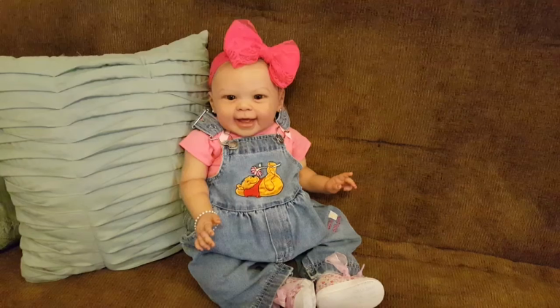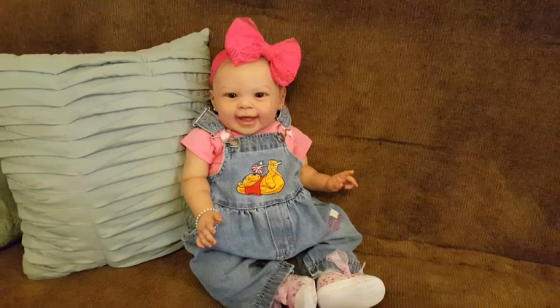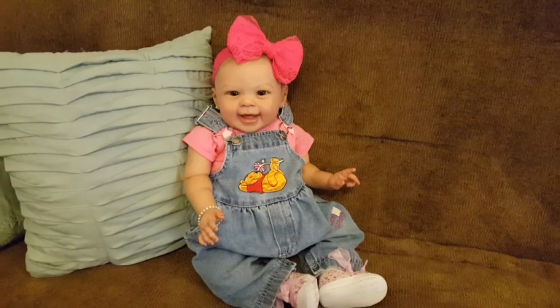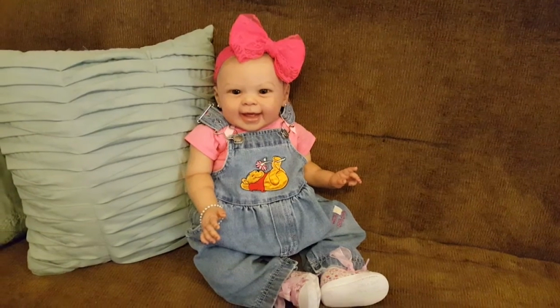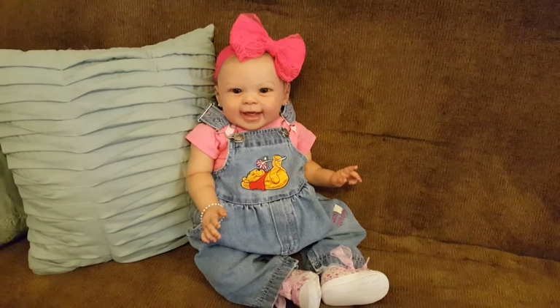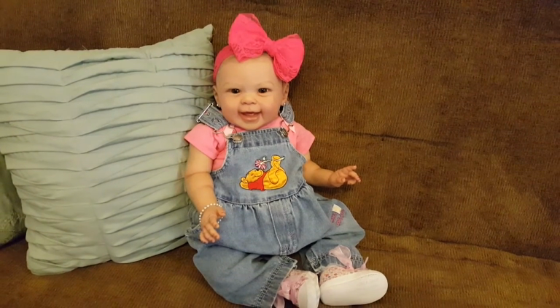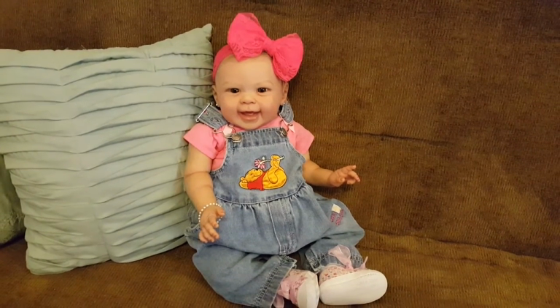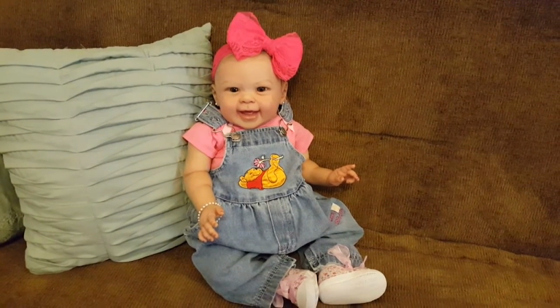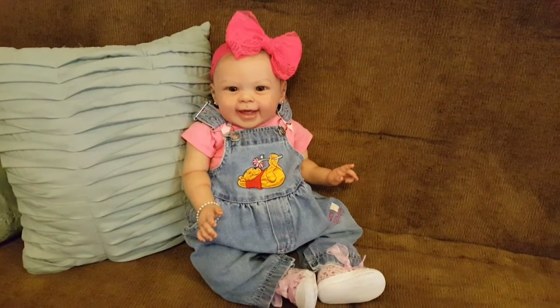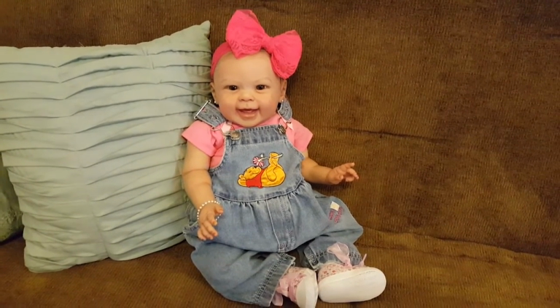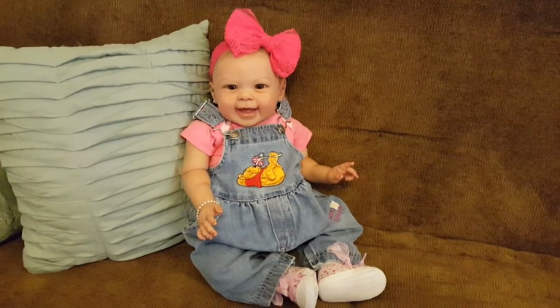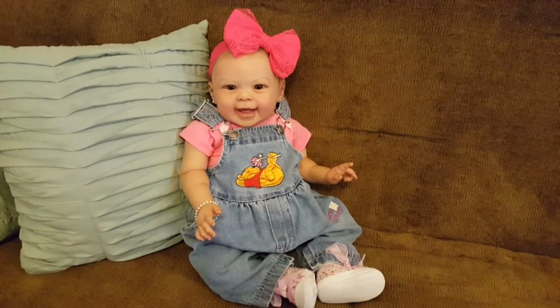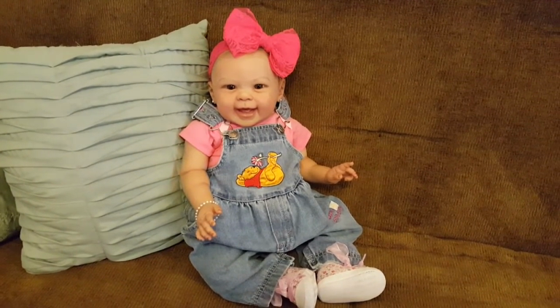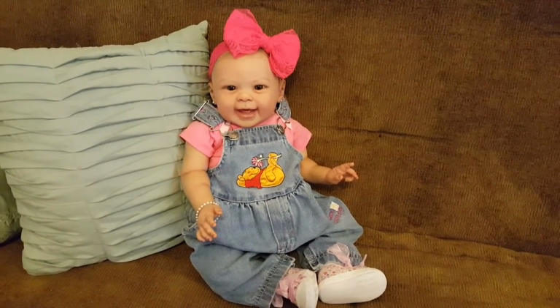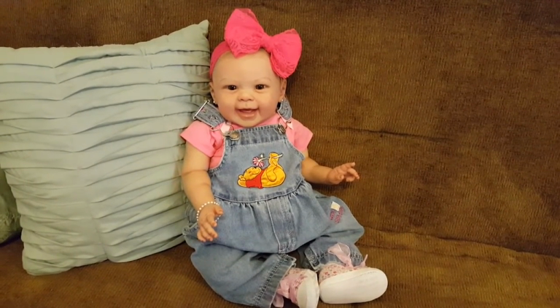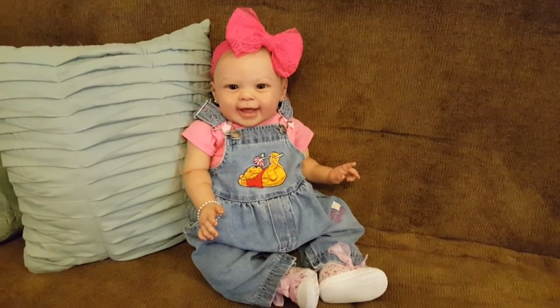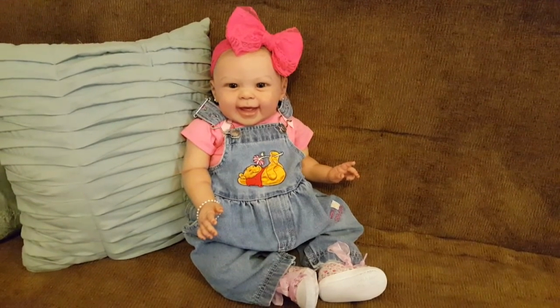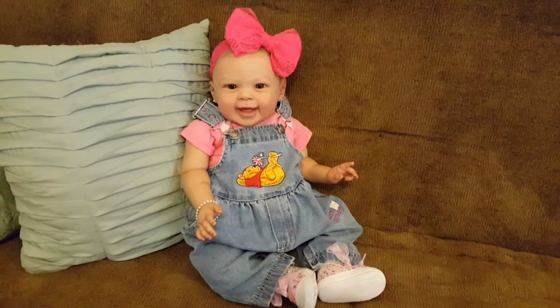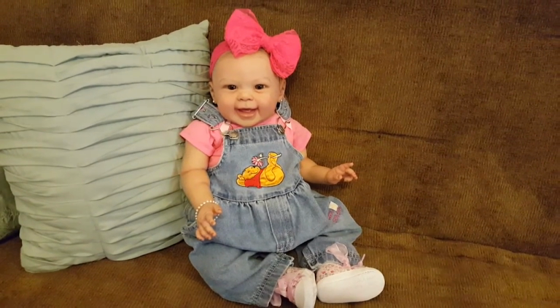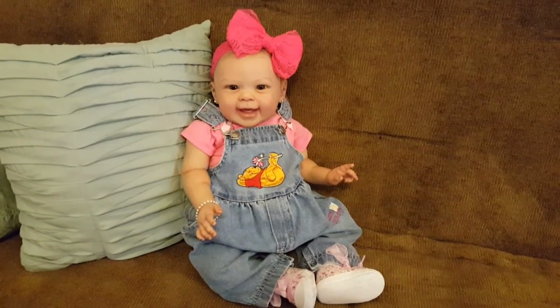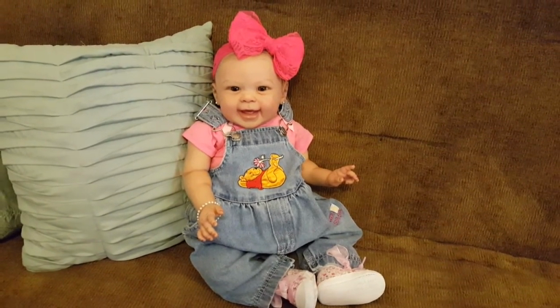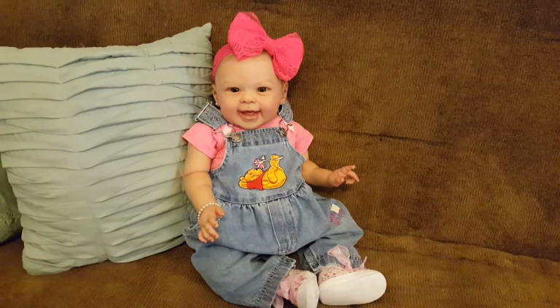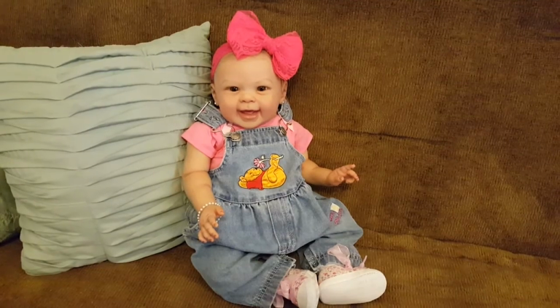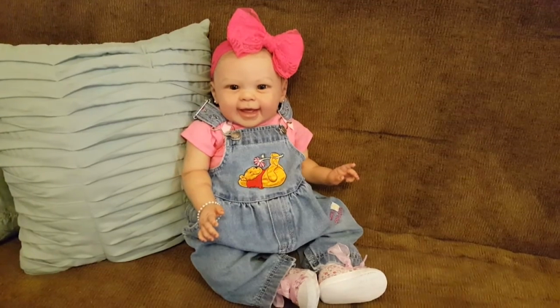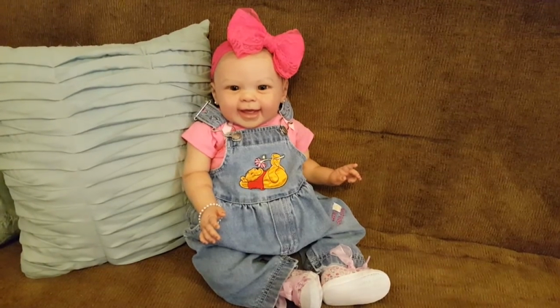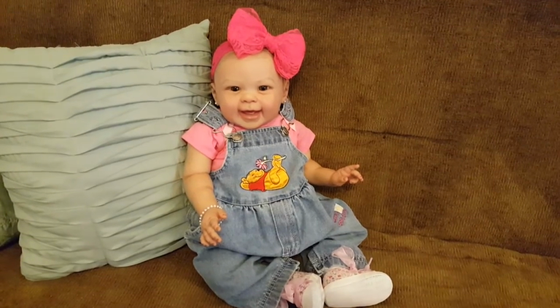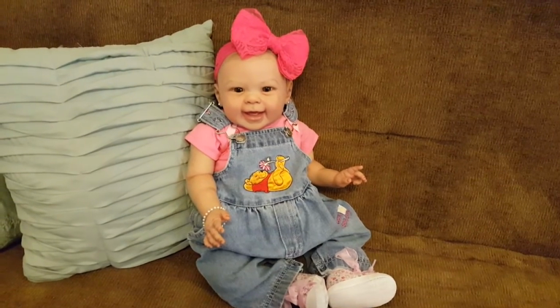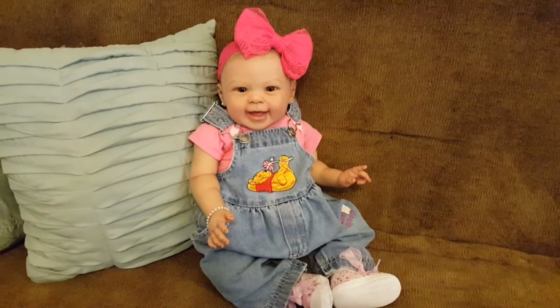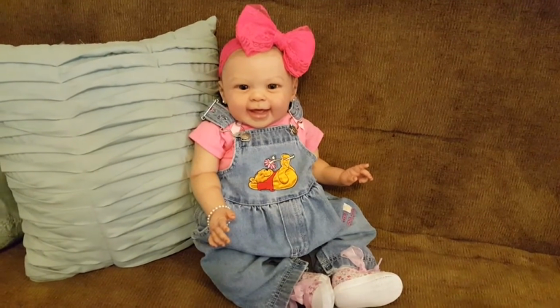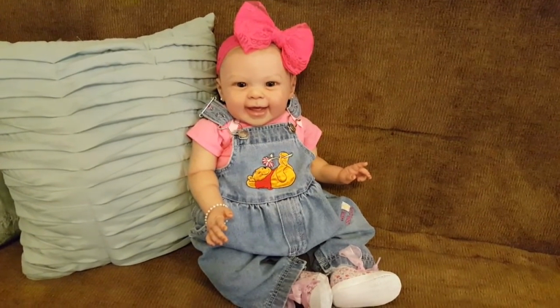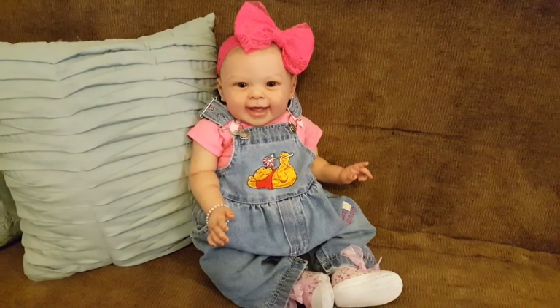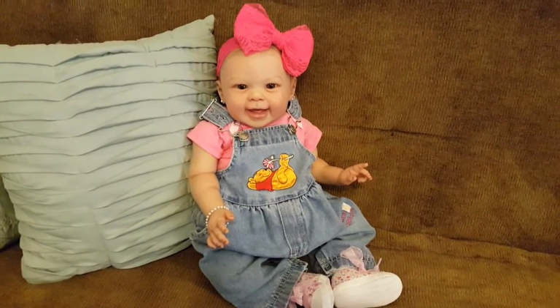Hello everybody. I wanted to show you what Zoe was wearing yesterday for Theme Thursday, which was denim.